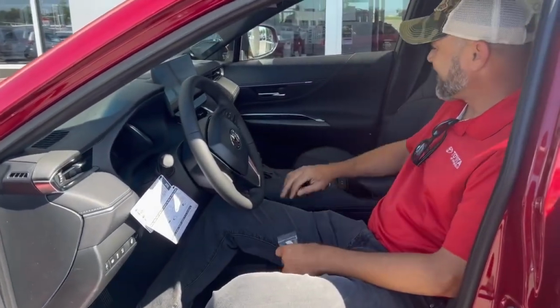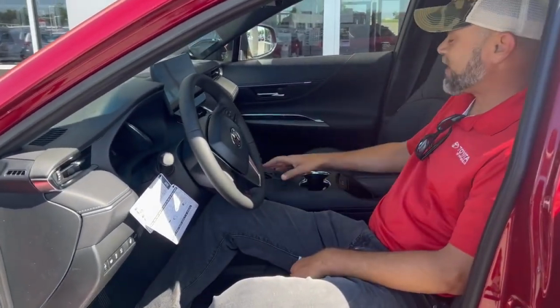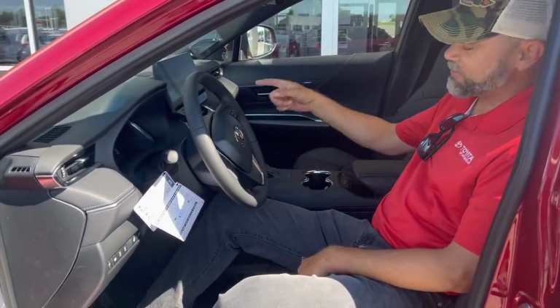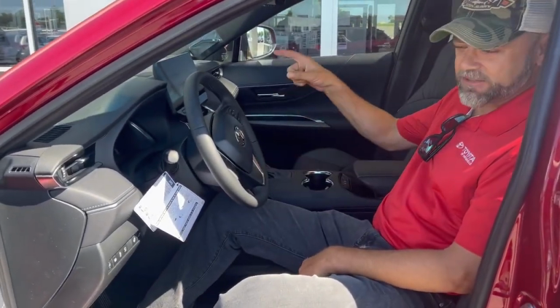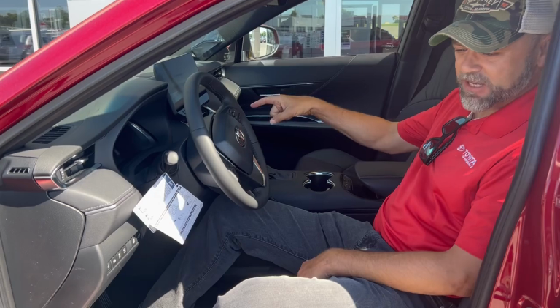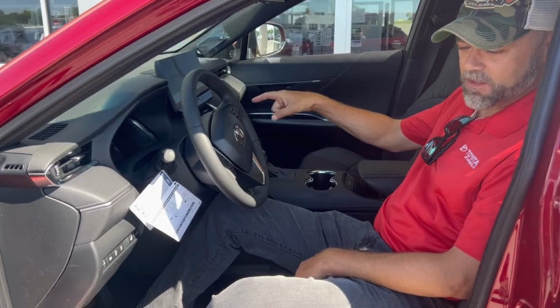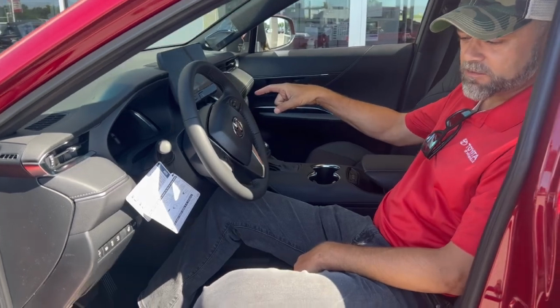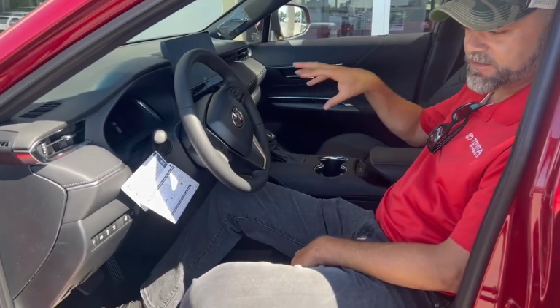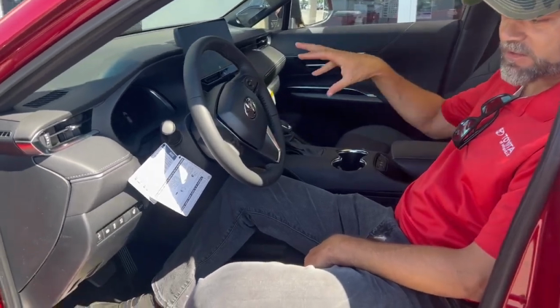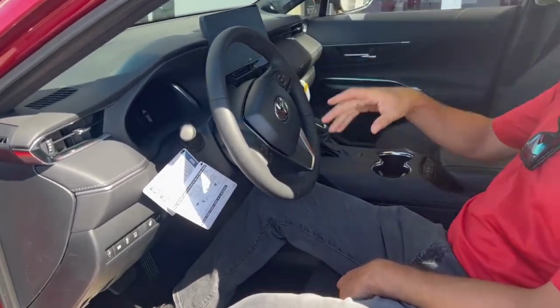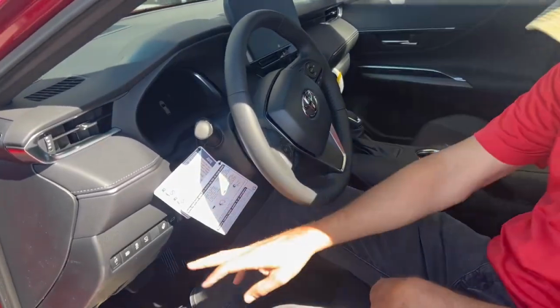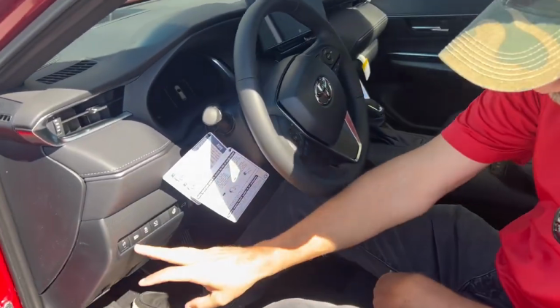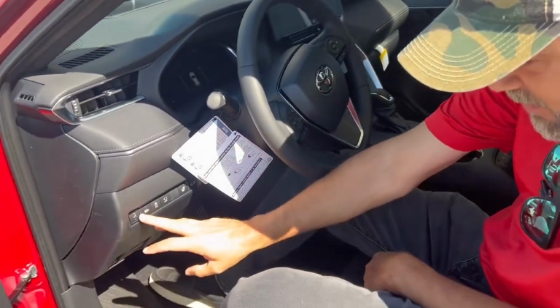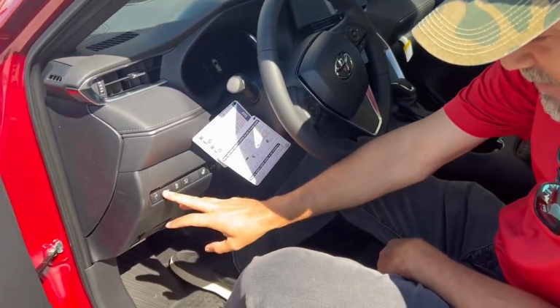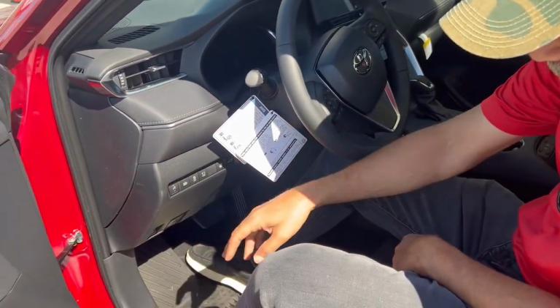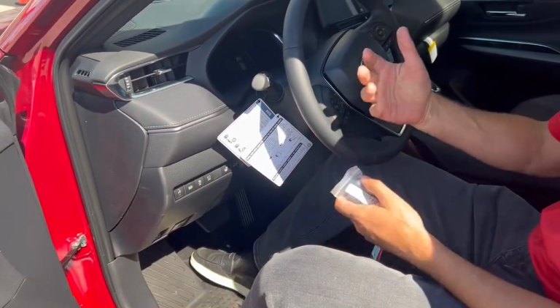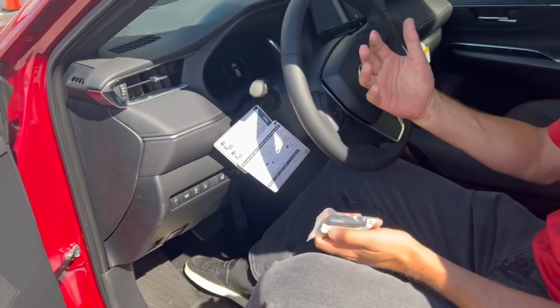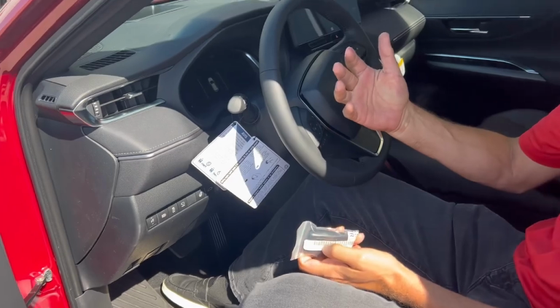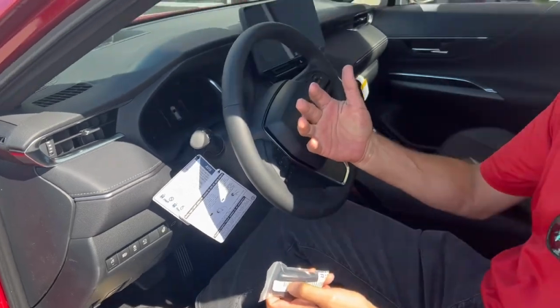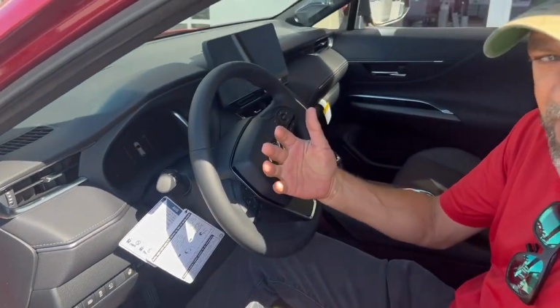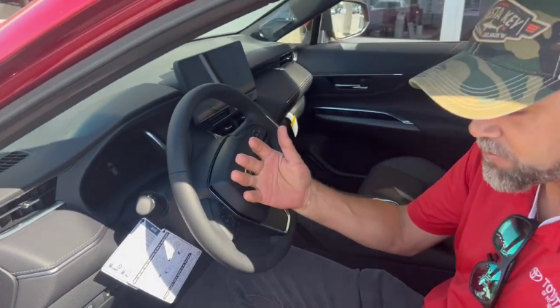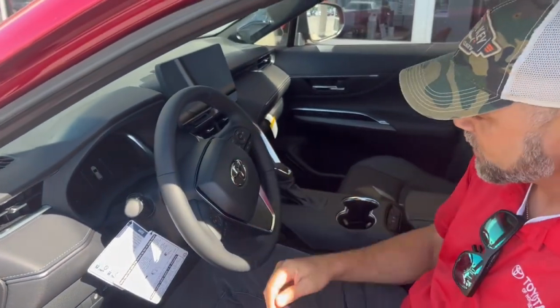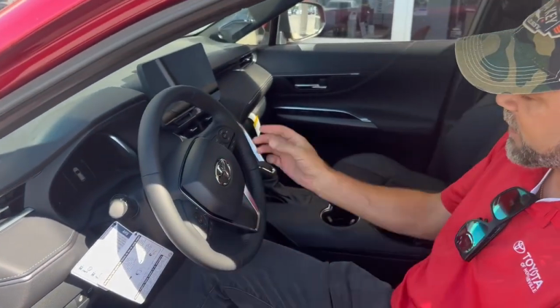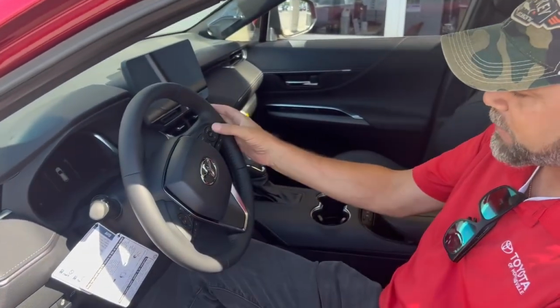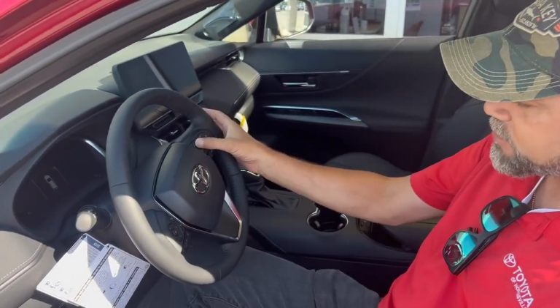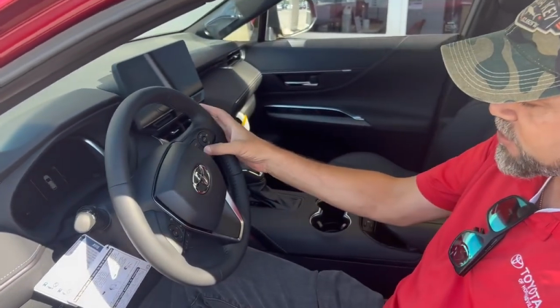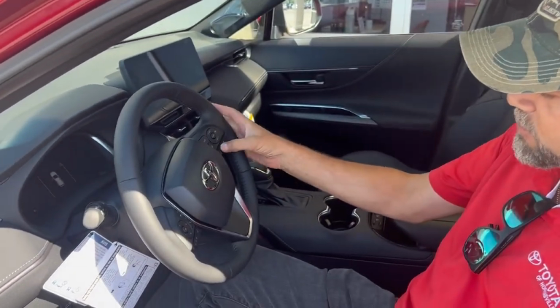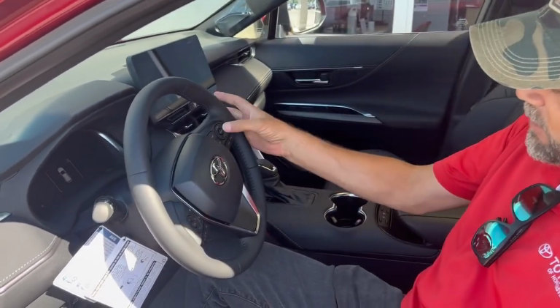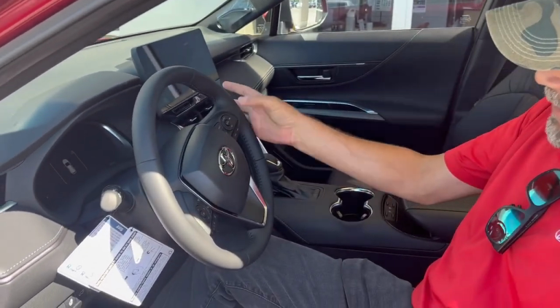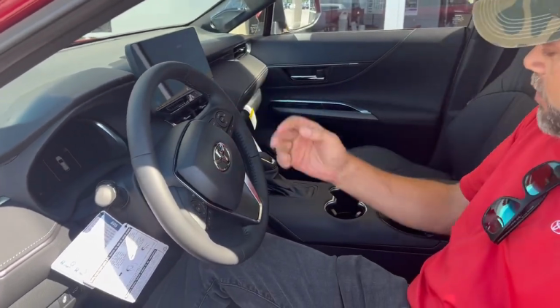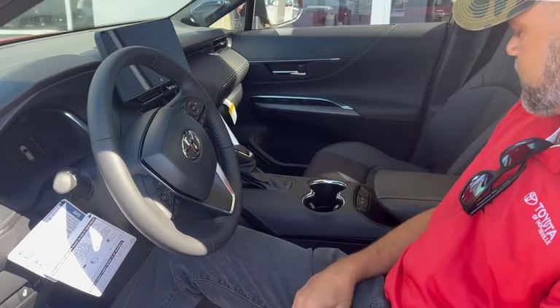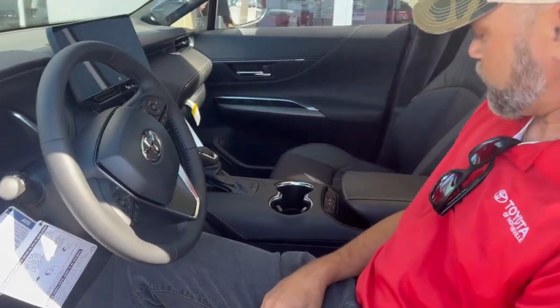We got Navigation, JBL, so you got the better sound system. And automatic headlights, so you don't even got to worry about dimming them — just ride. We got adaptive cruise control, lane departure on this bad boy.